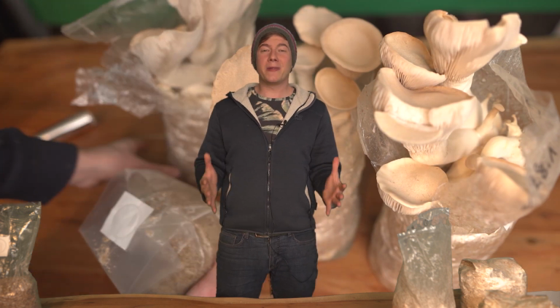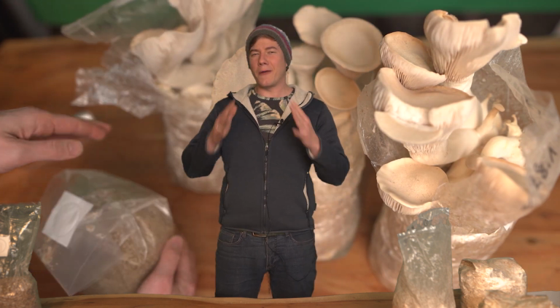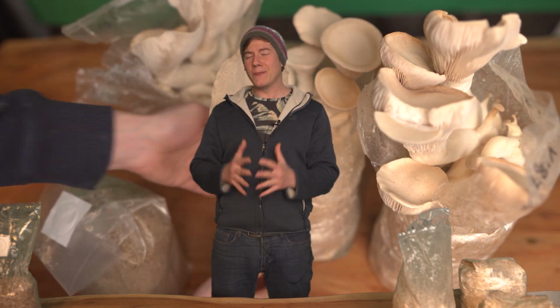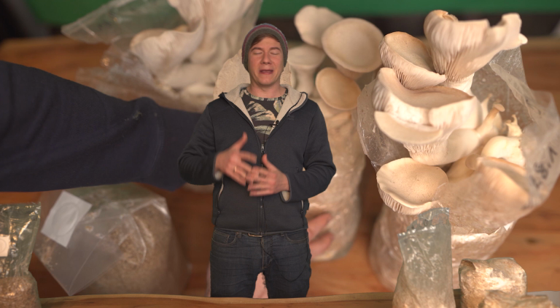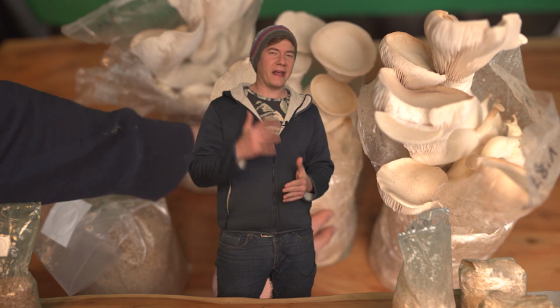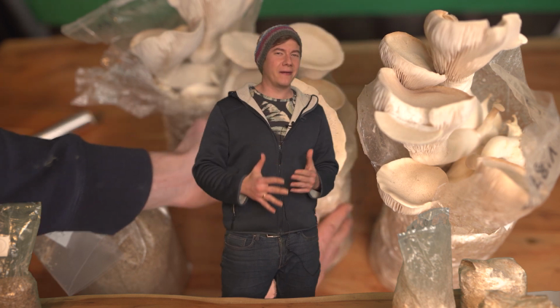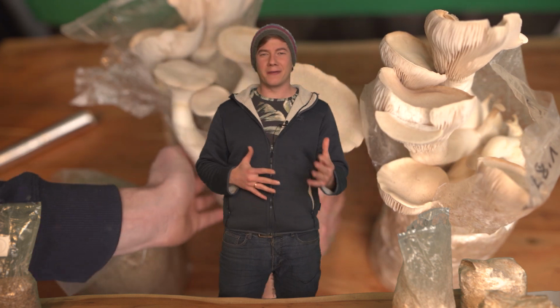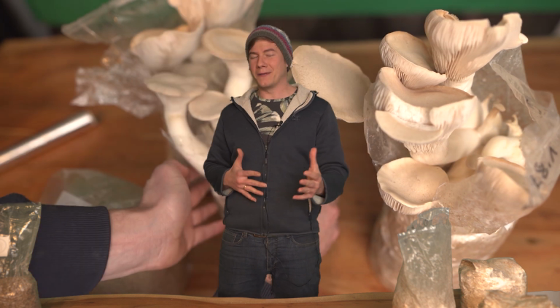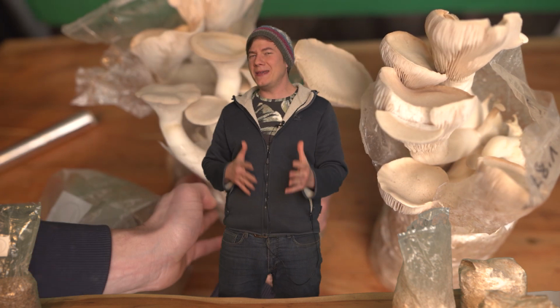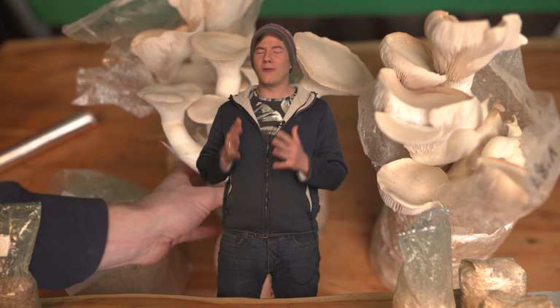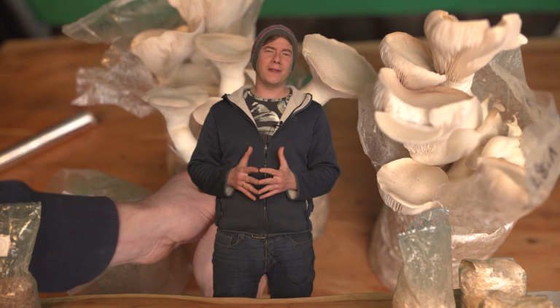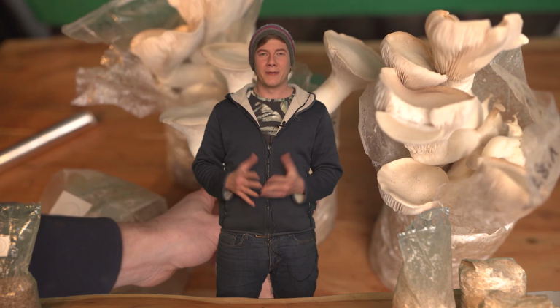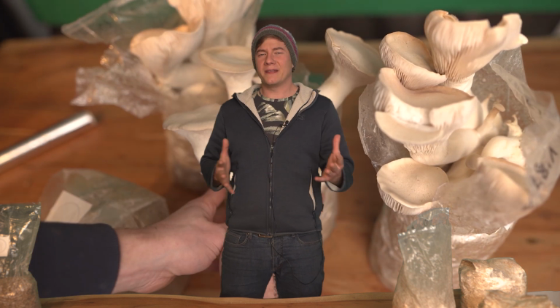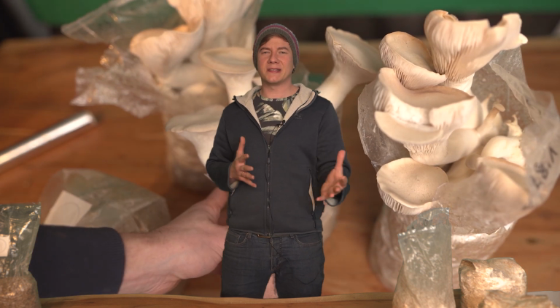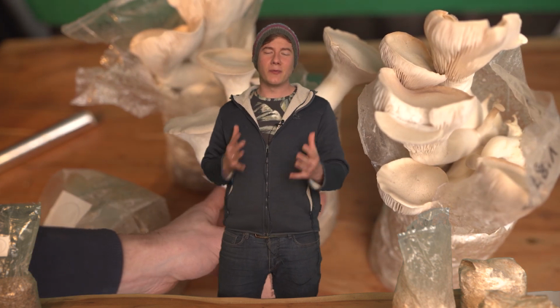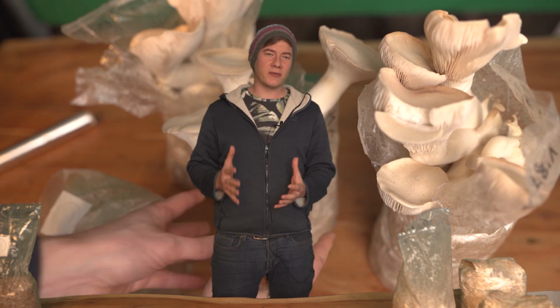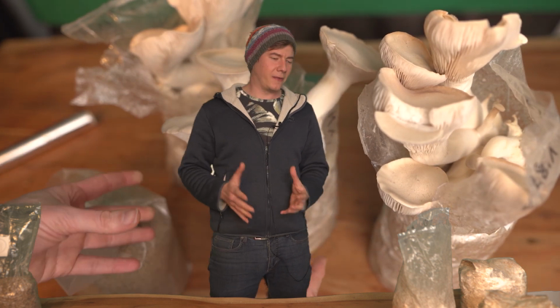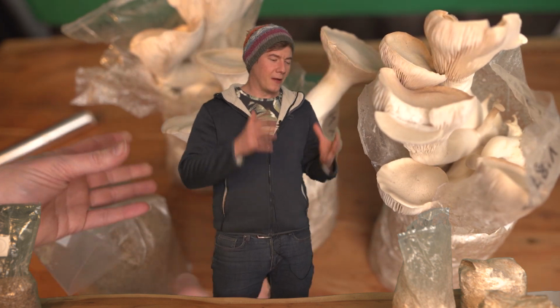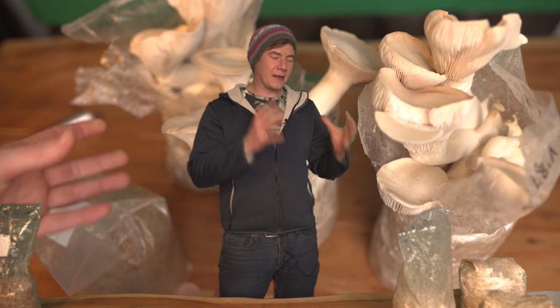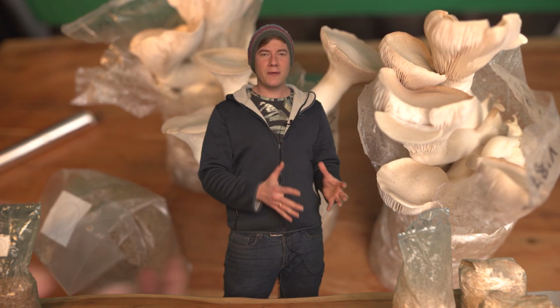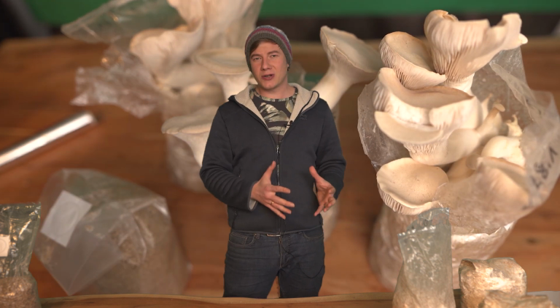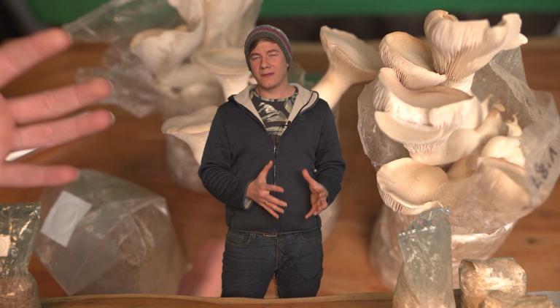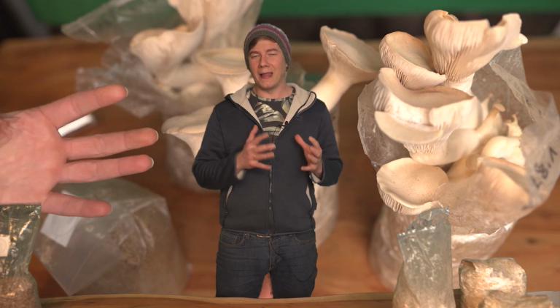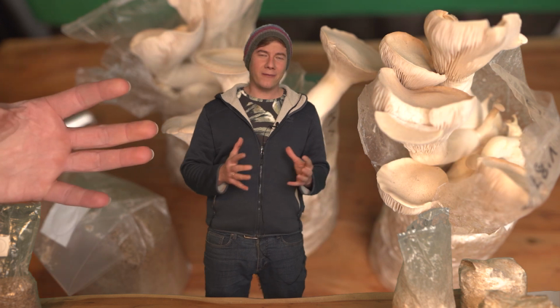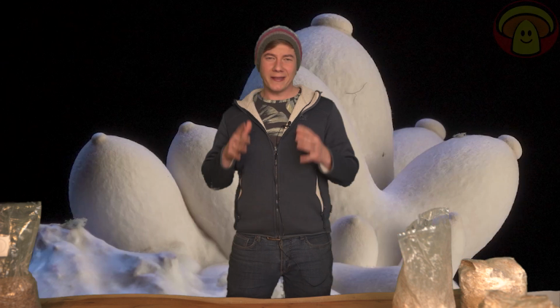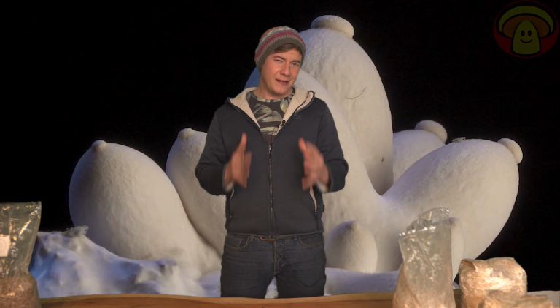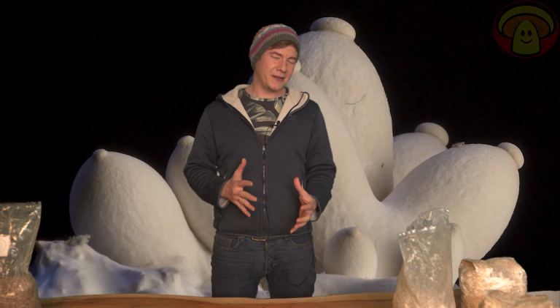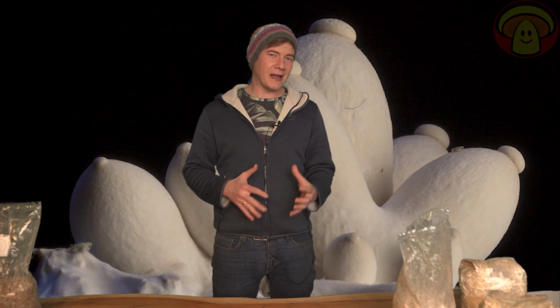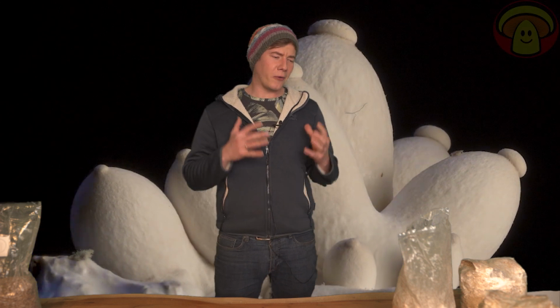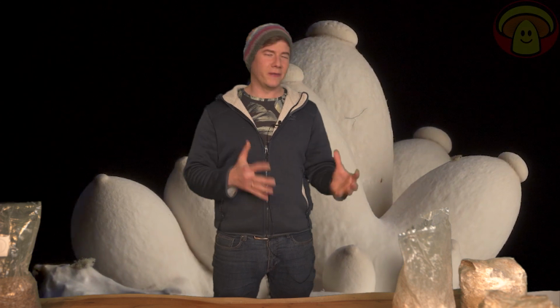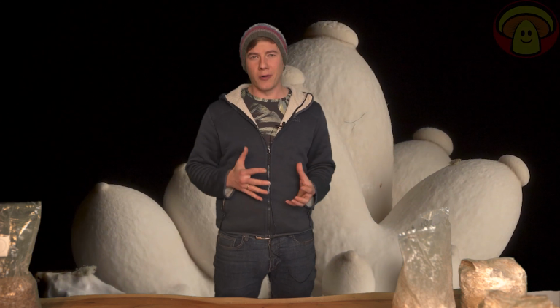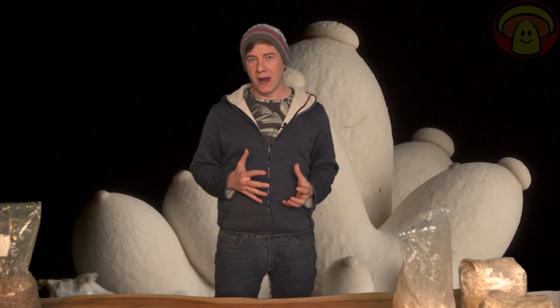I really want a second, or a third, maybe even a fourth flush, because it's just so much fun to keep your mushrooms alive and get a little more yield out of your grow bags.